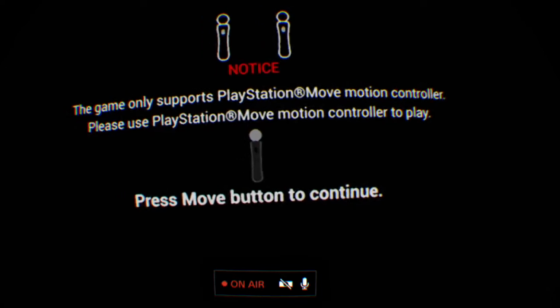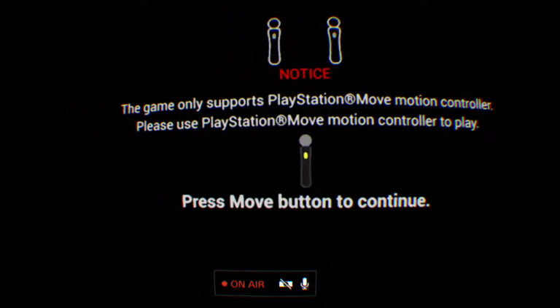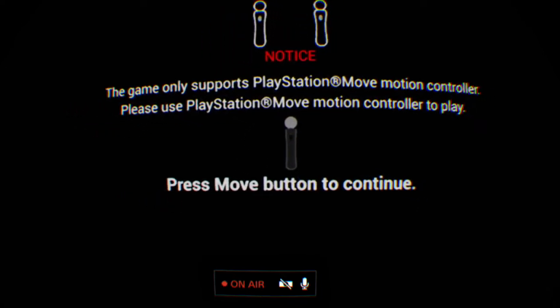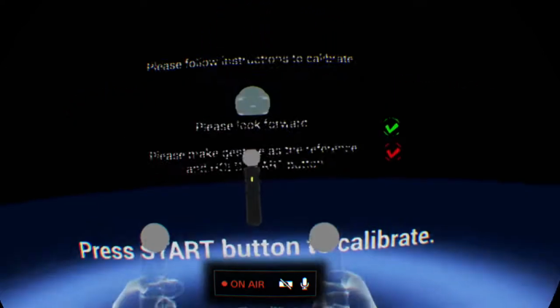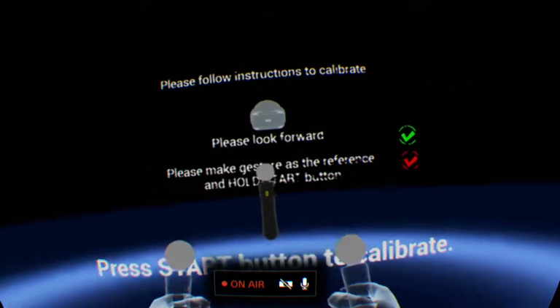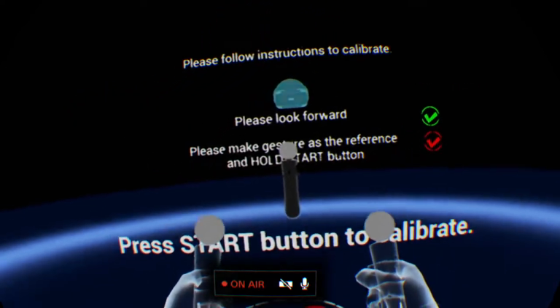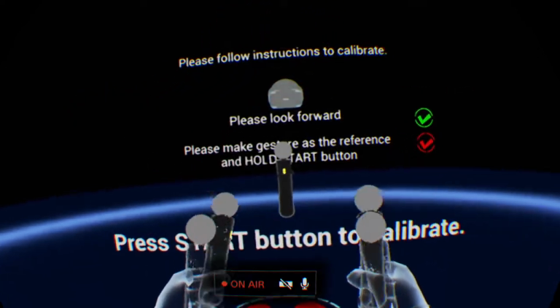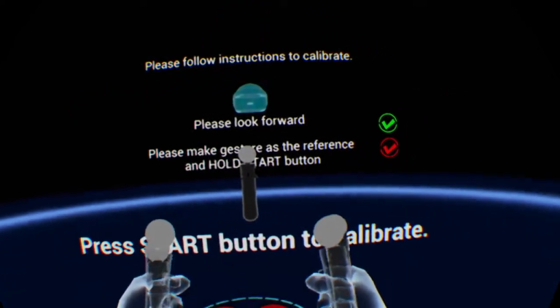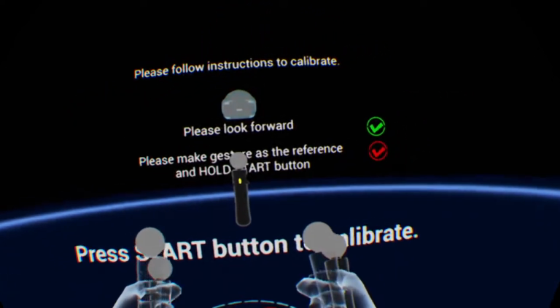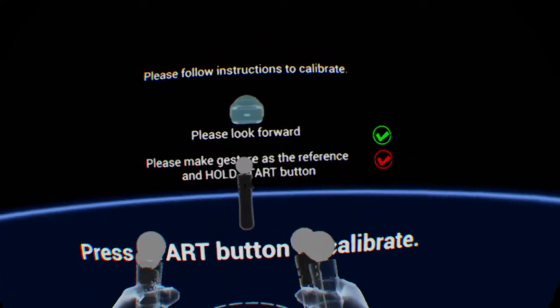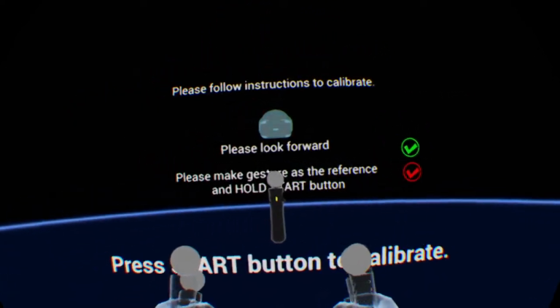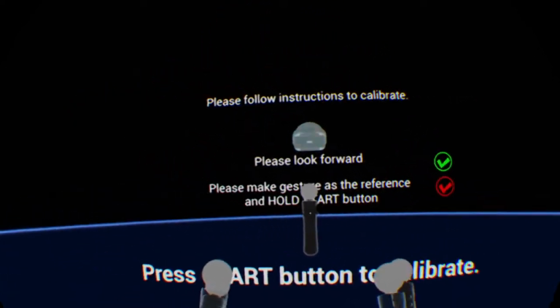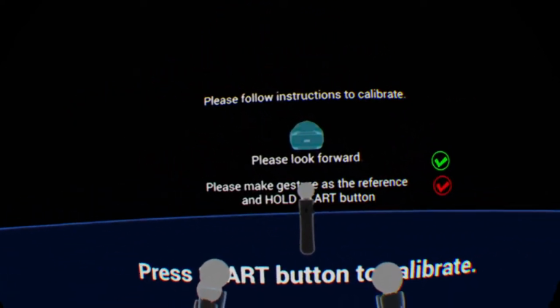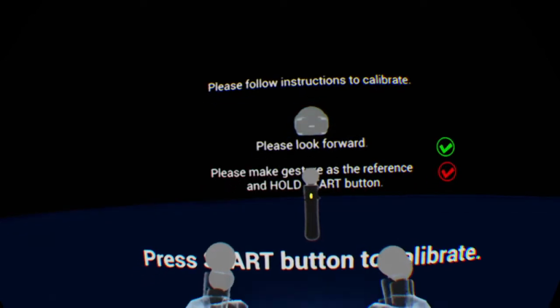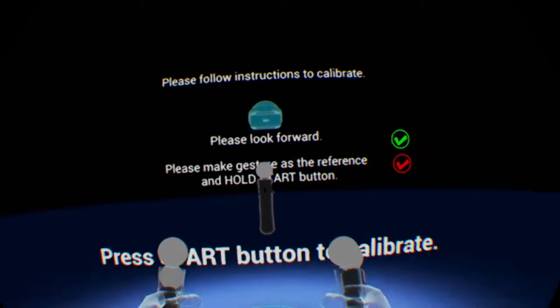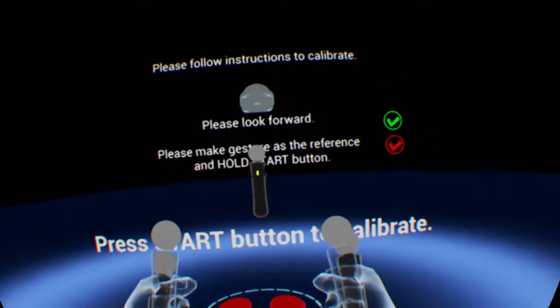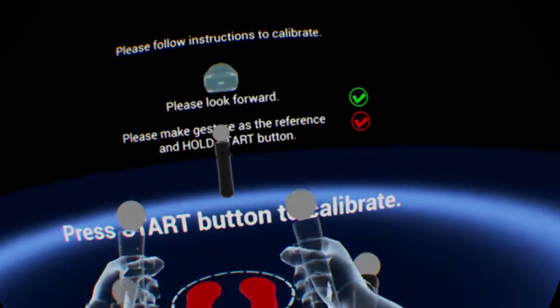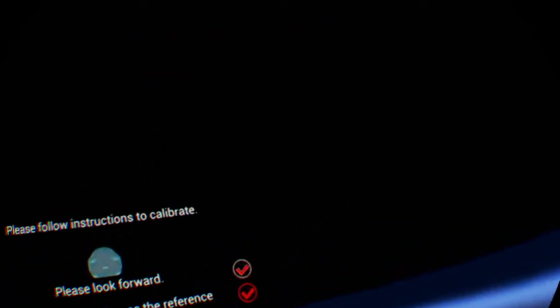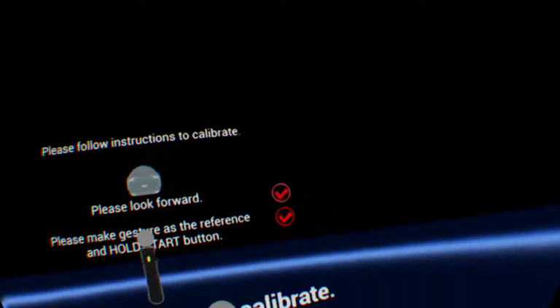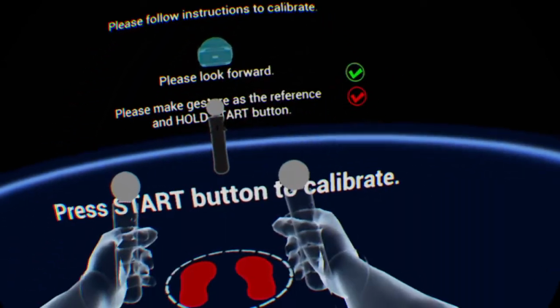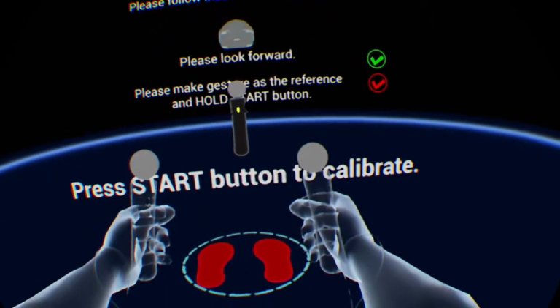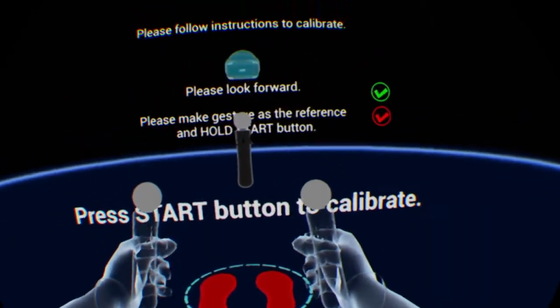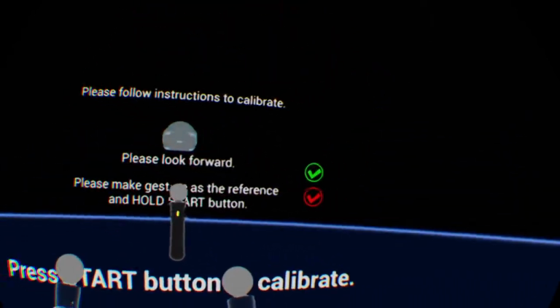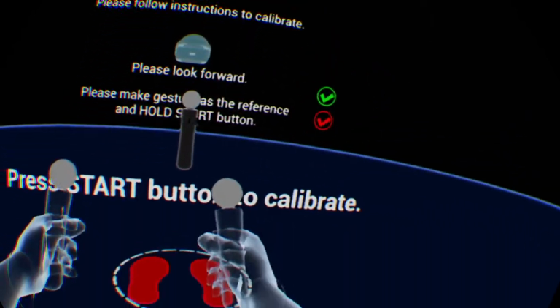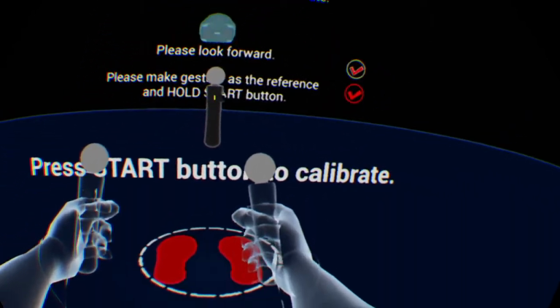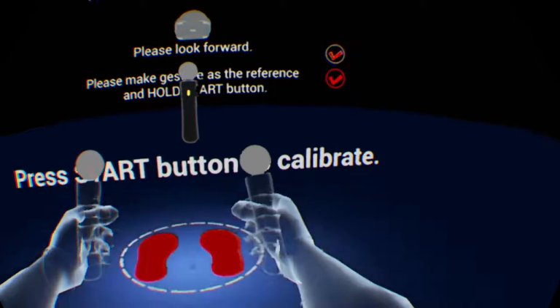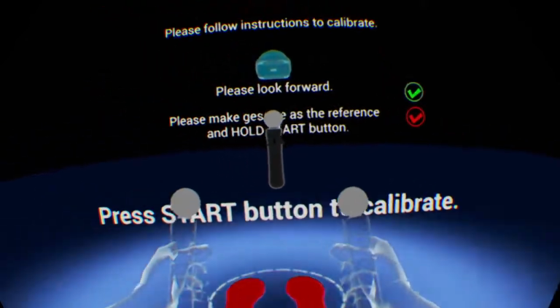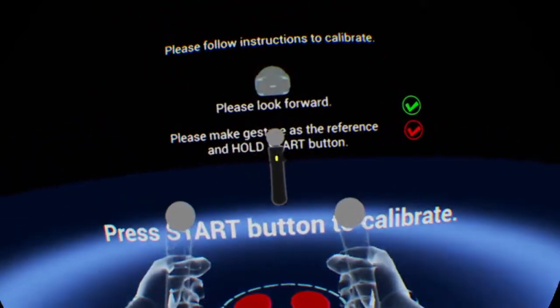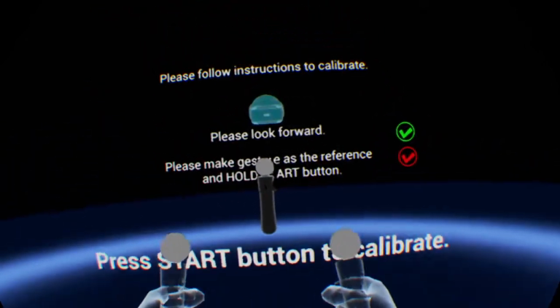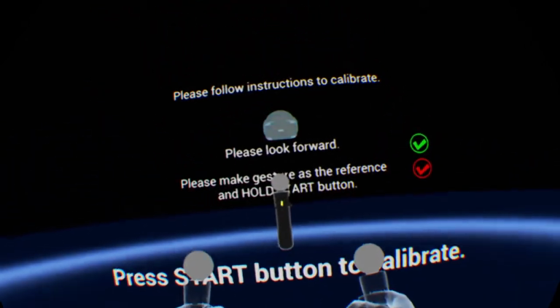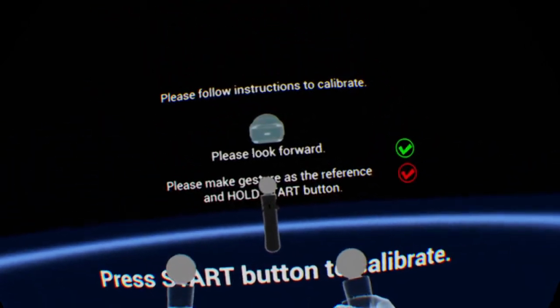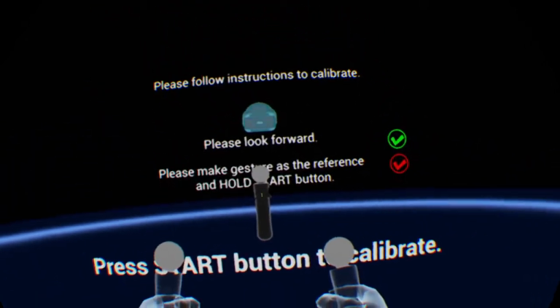Hello everybody. Alright, Ancient Emulator demo — just downloaded this today. I need to get all the way up there. How the heck am I gonna get up there? Press start, button, and calibrate. Let's calibrate.